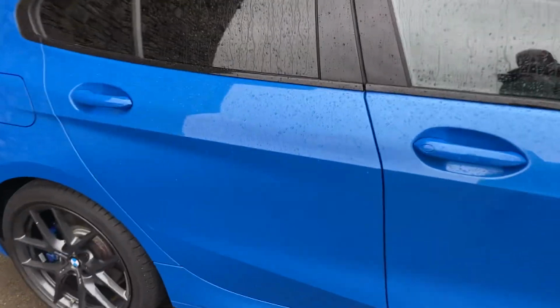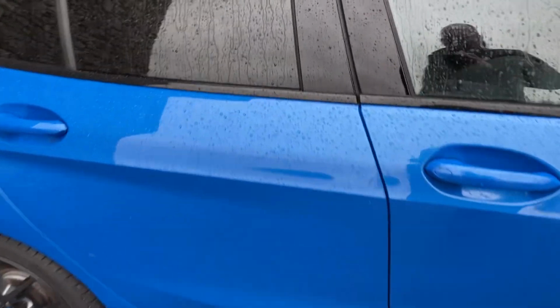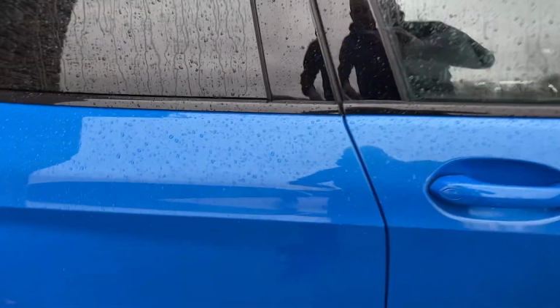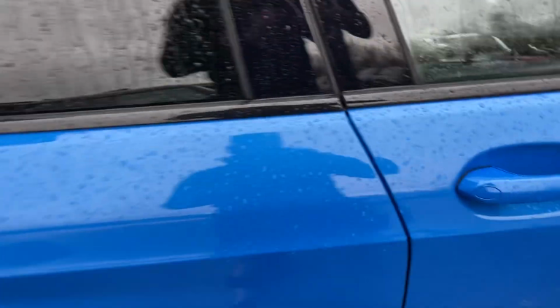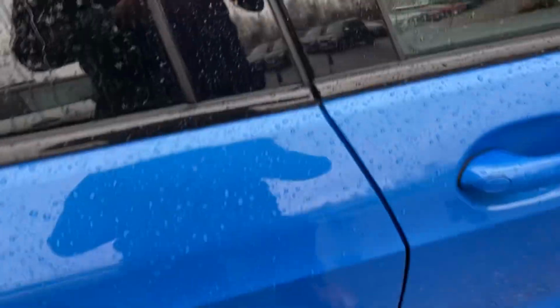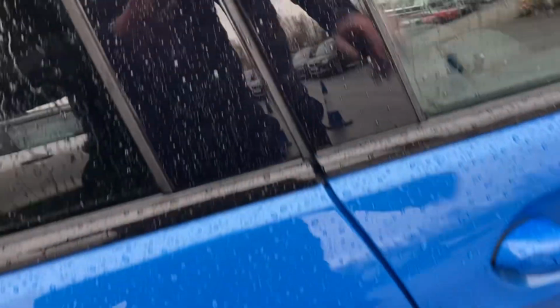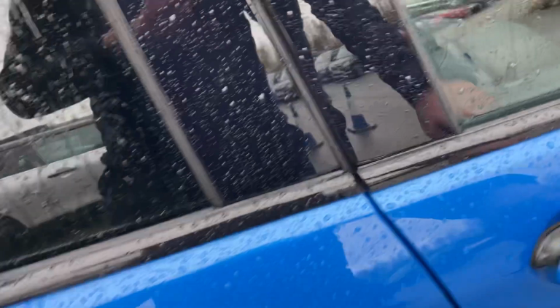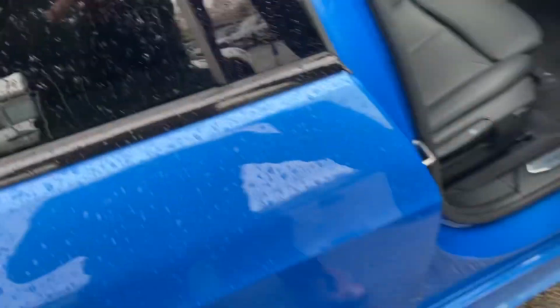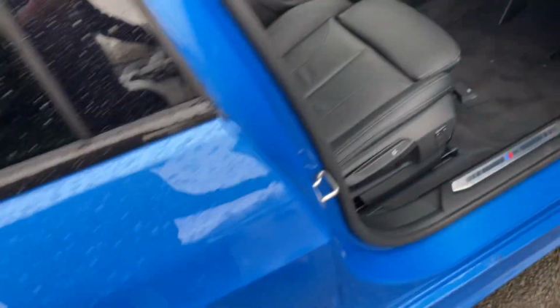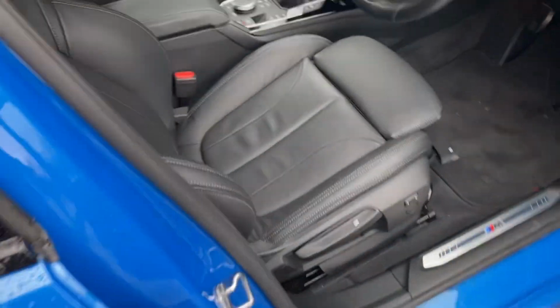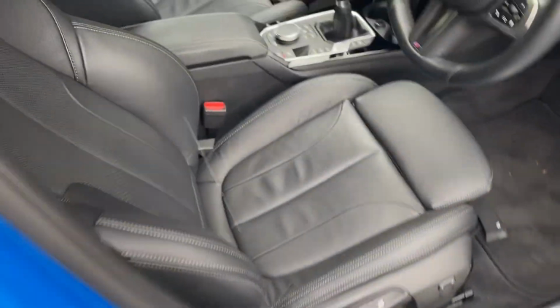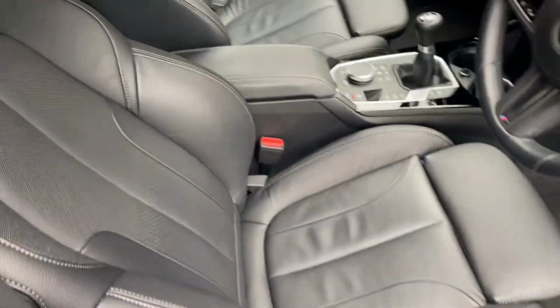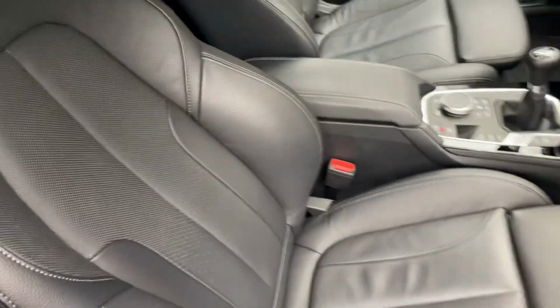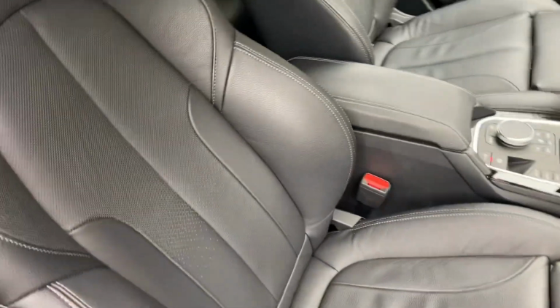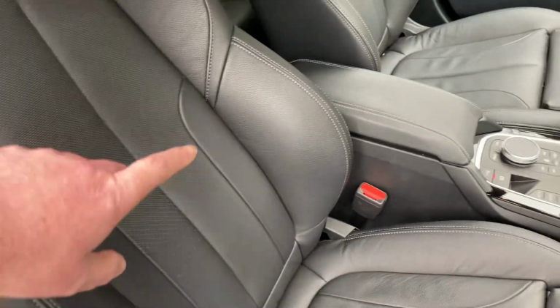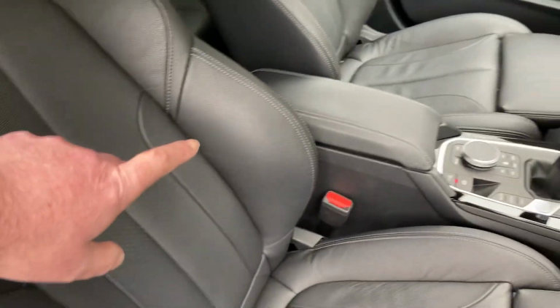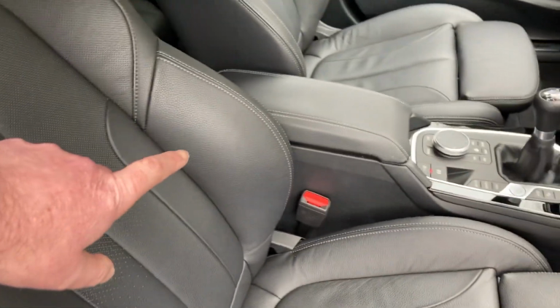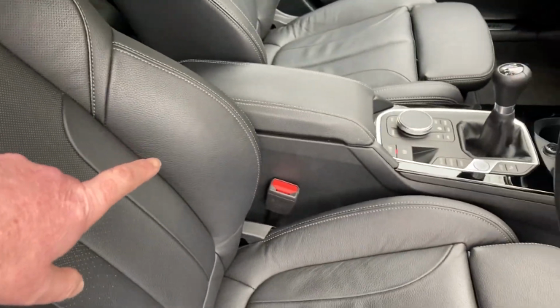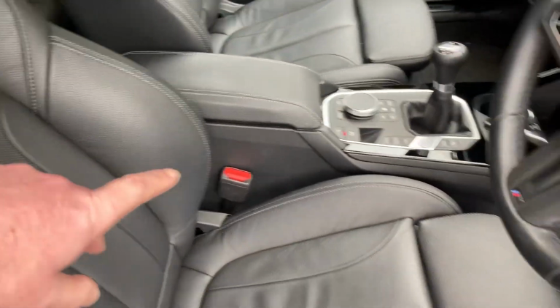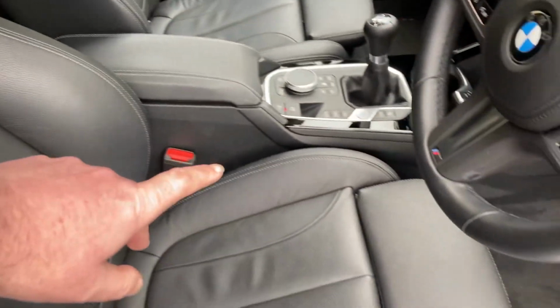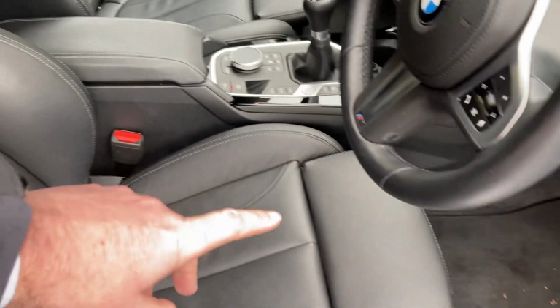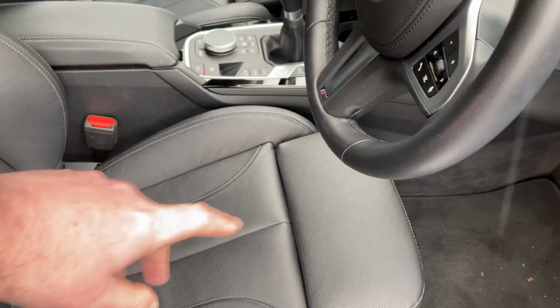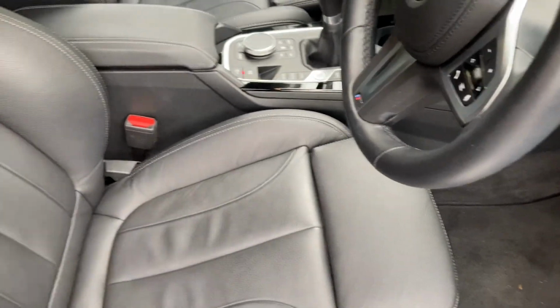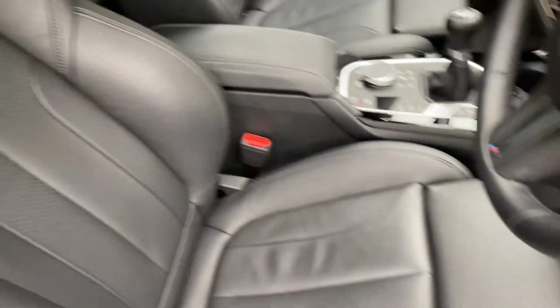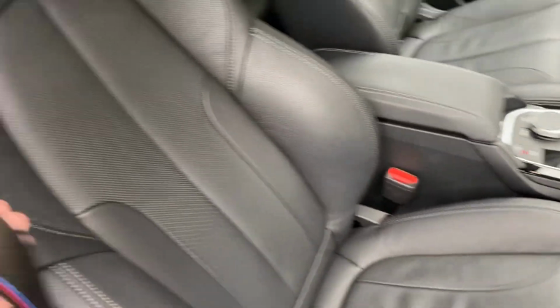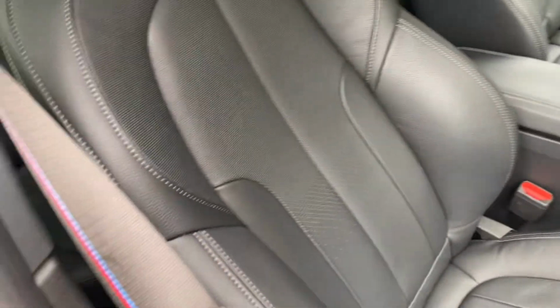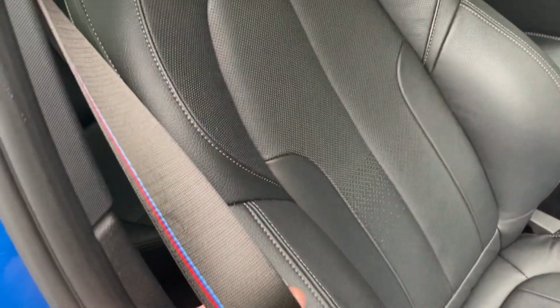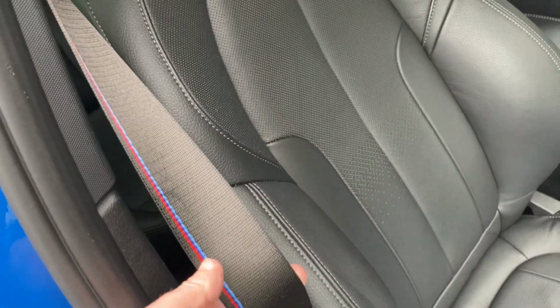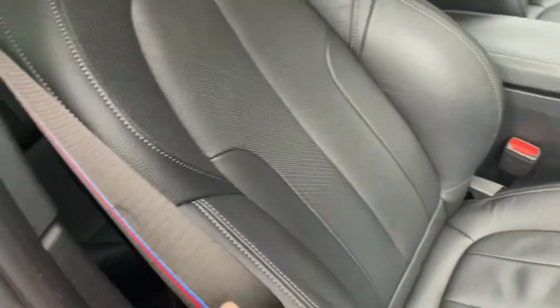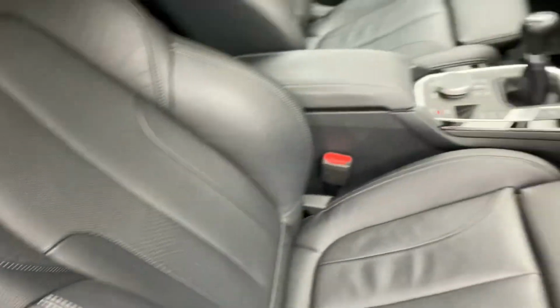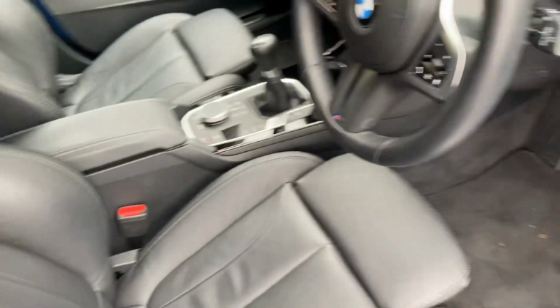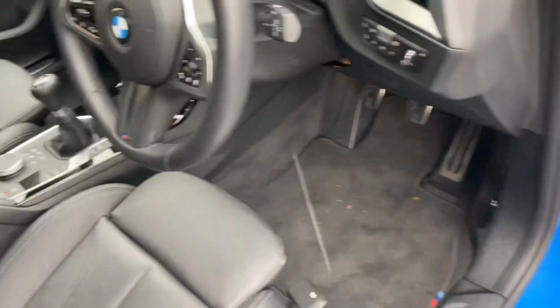You've also got privacy glass there on the back. I'm going to jump inside before I get too wet. So you've got the Dakota leather on the inside — being an M Sport you've got sports seats, you get the bigger bolsters, adjustable under-thigh support, and also the nice little theme colours there on the seat belt.